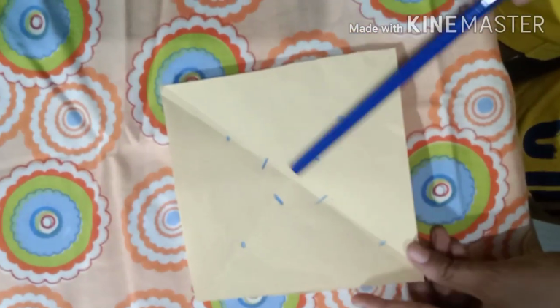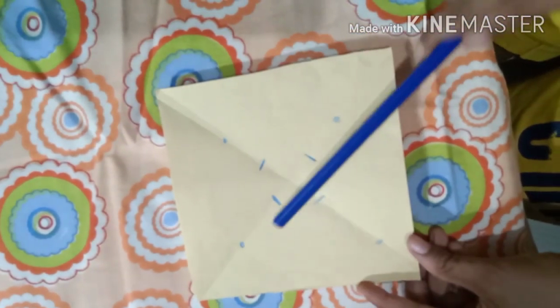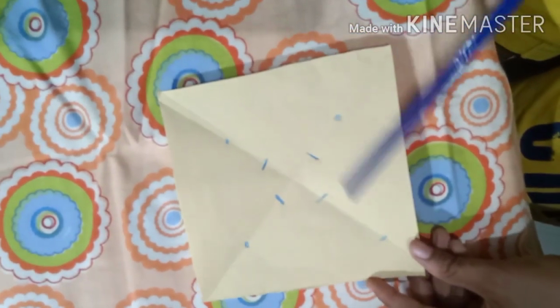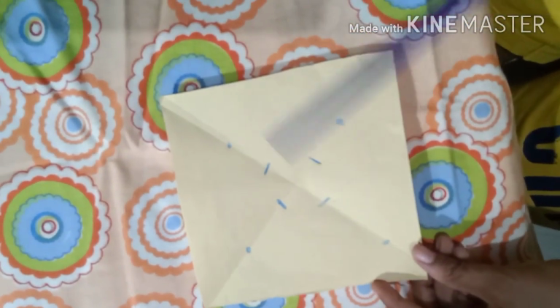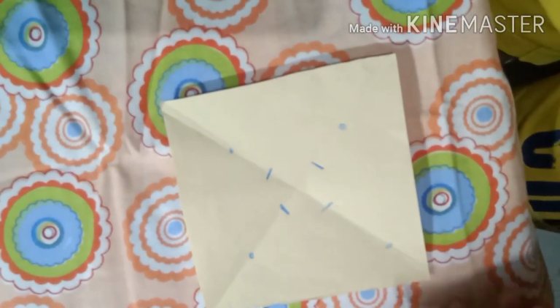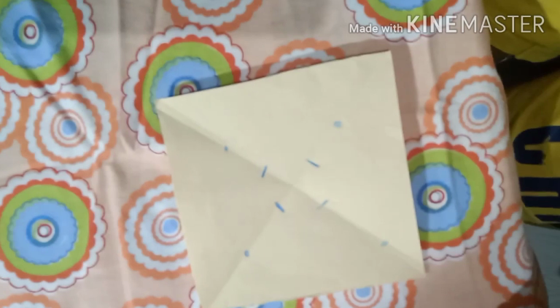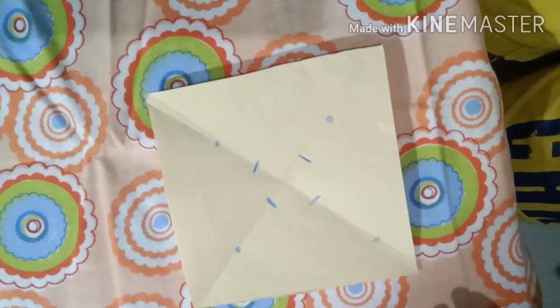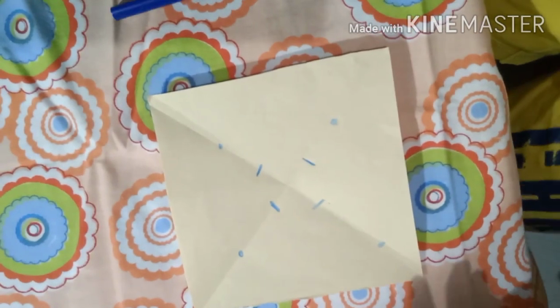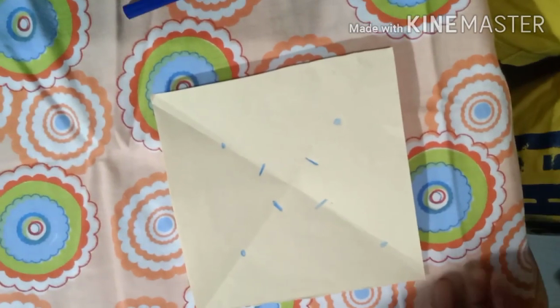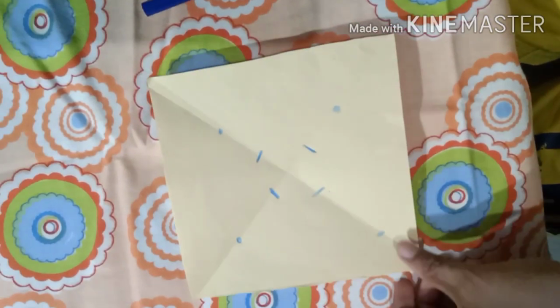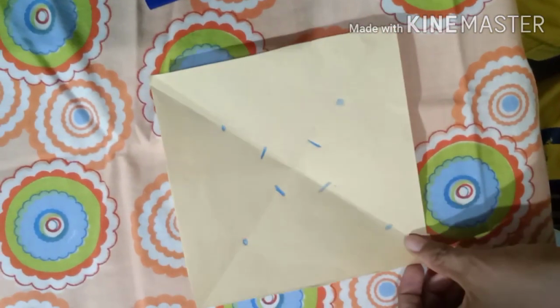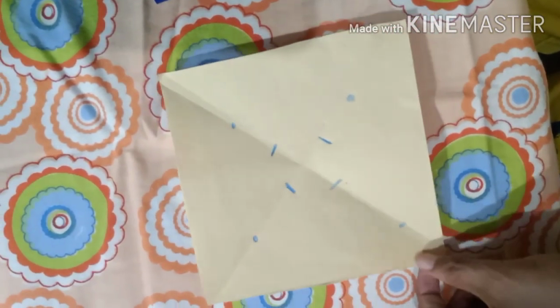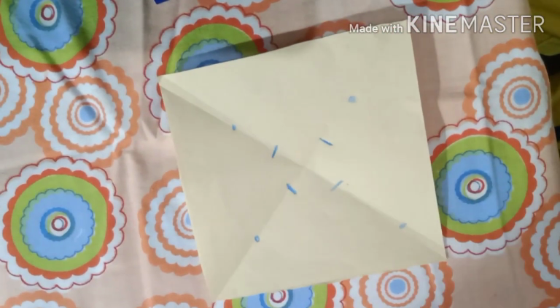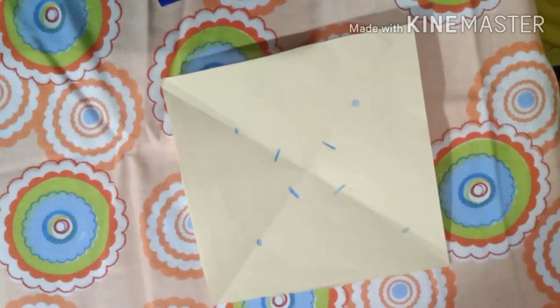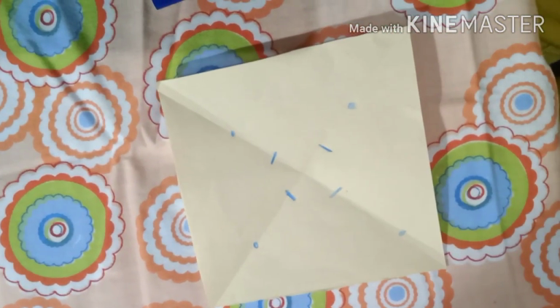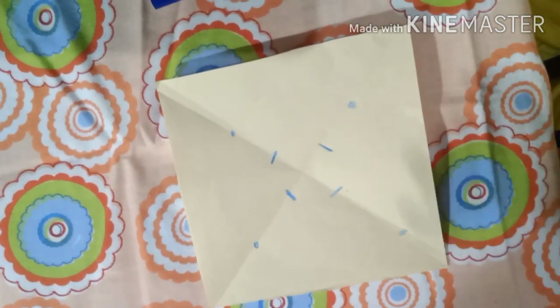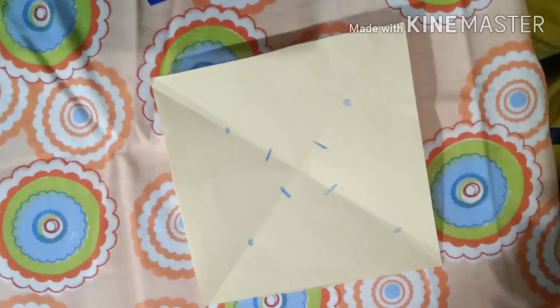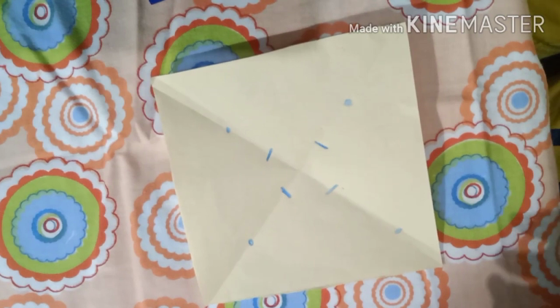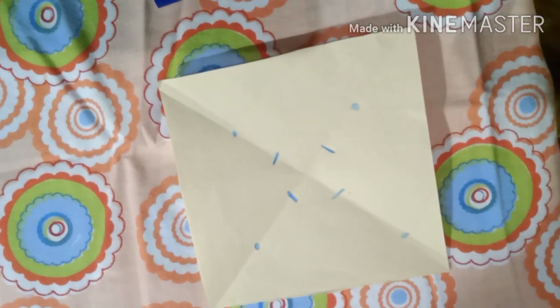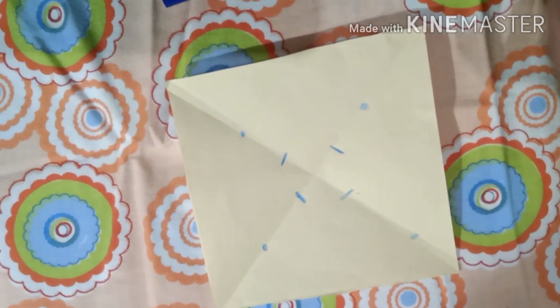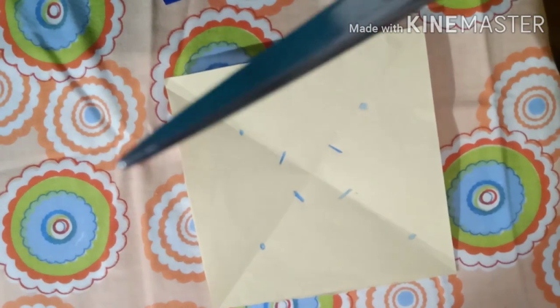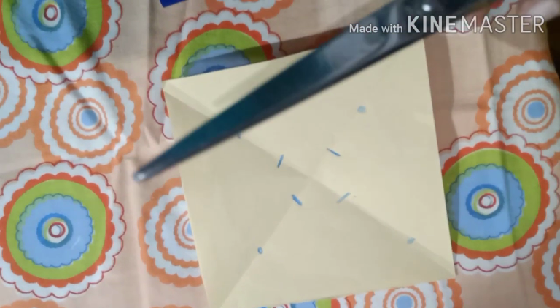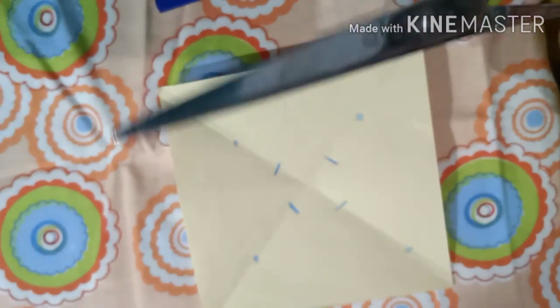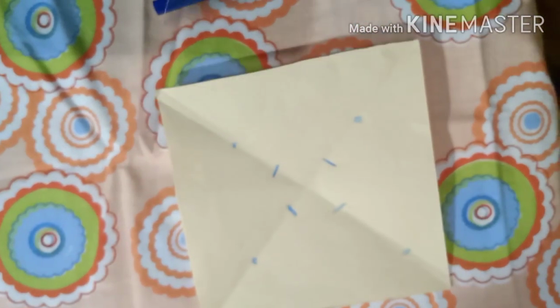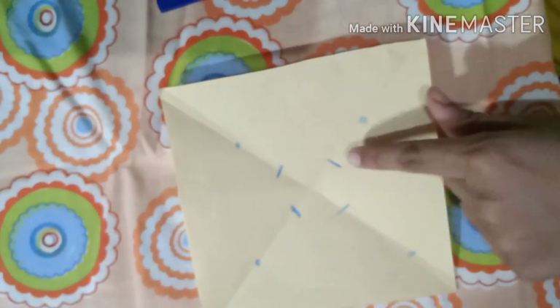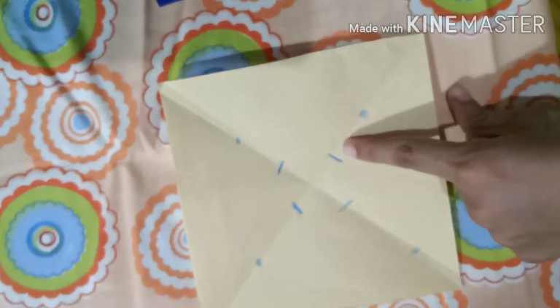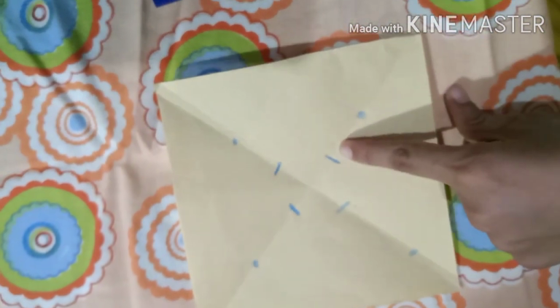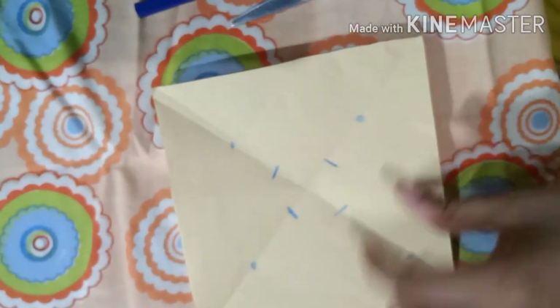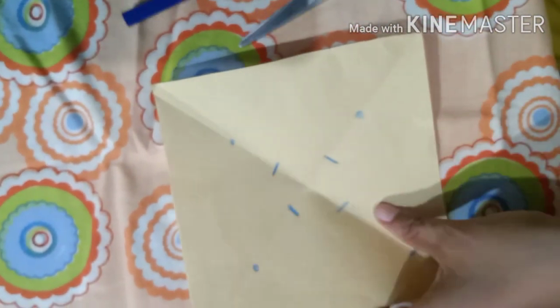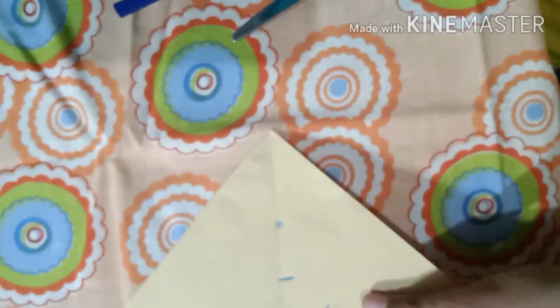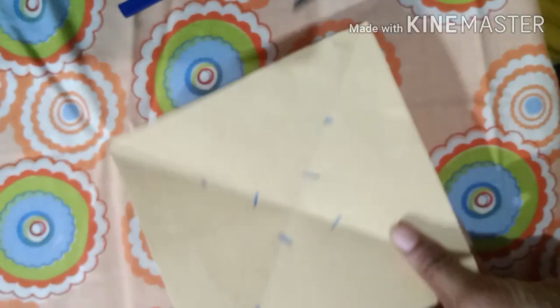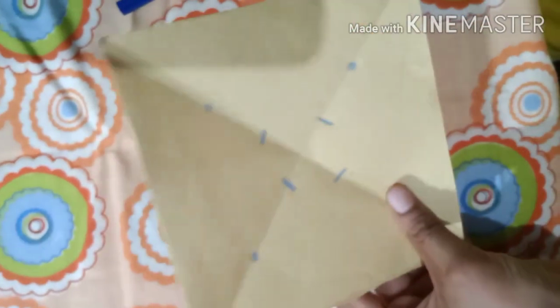Now you want to cut along those lines. Use your scissors and cut up to the line on each section.